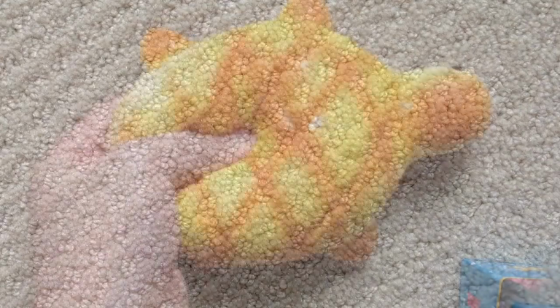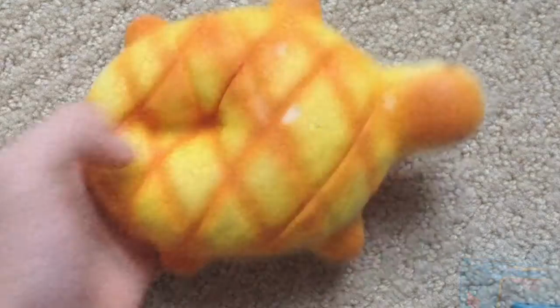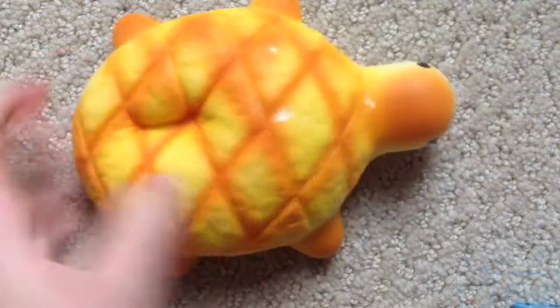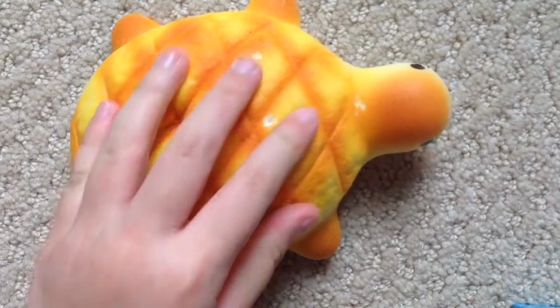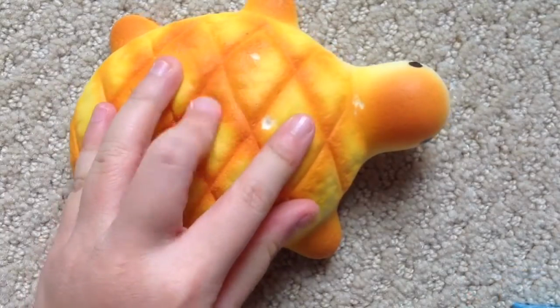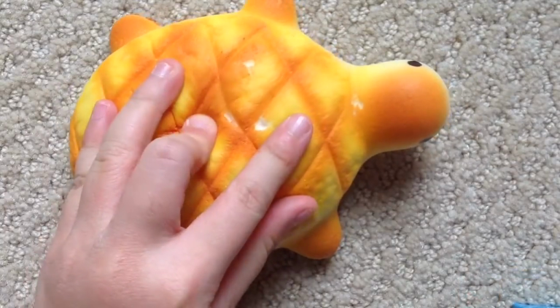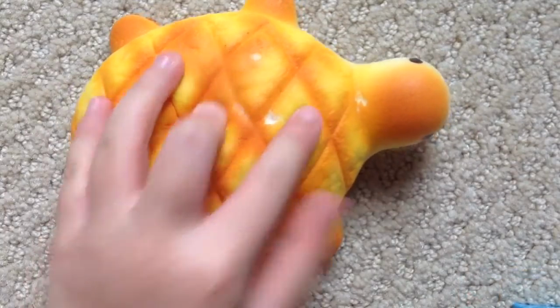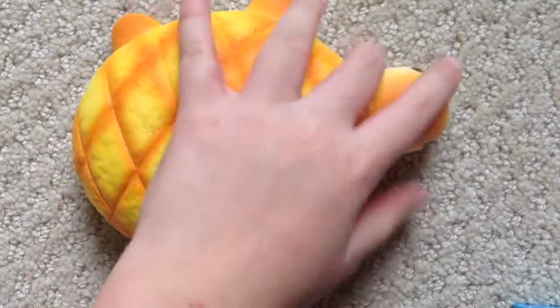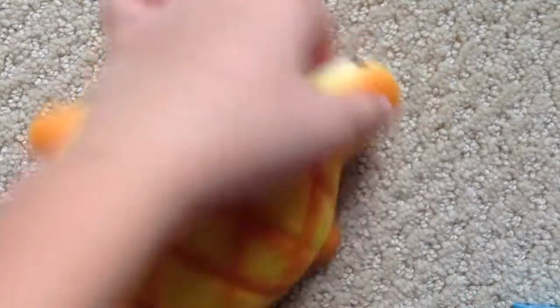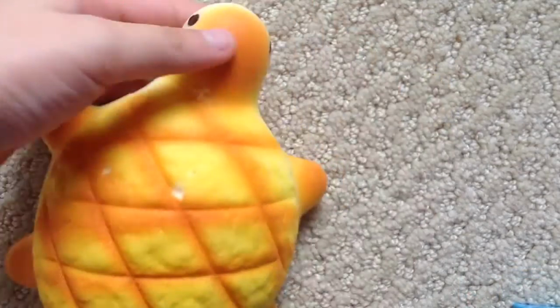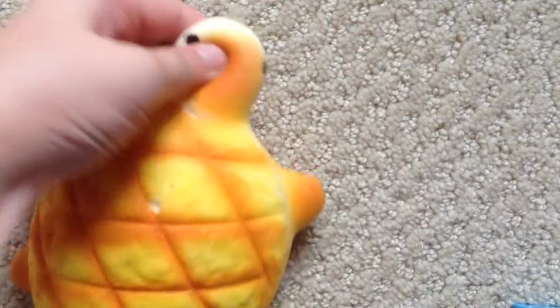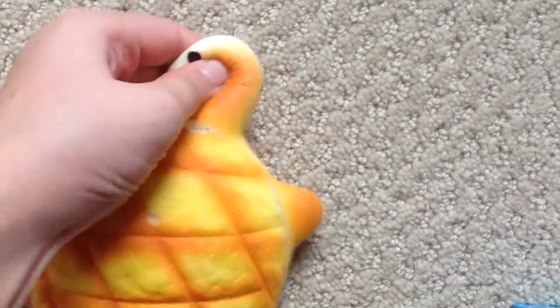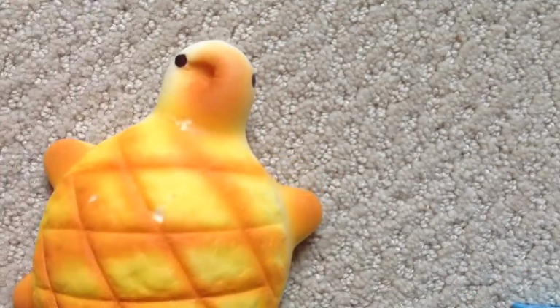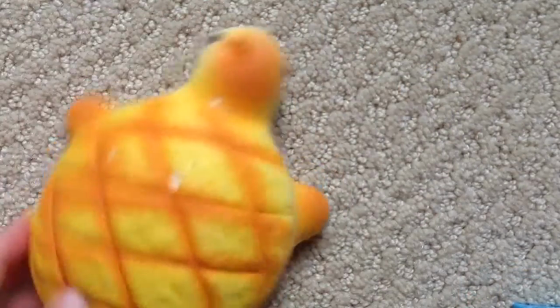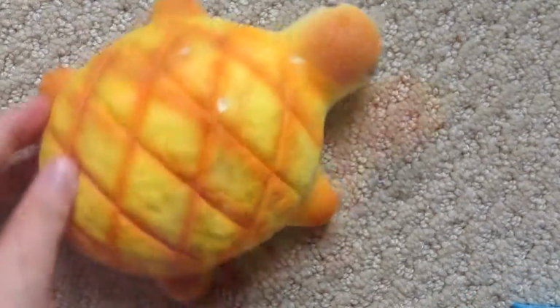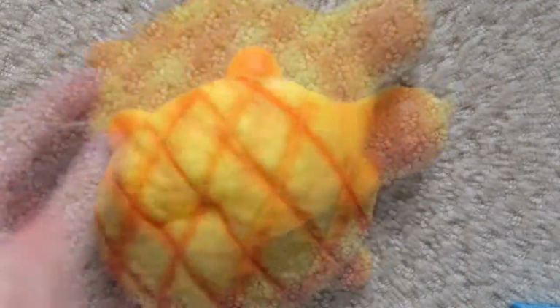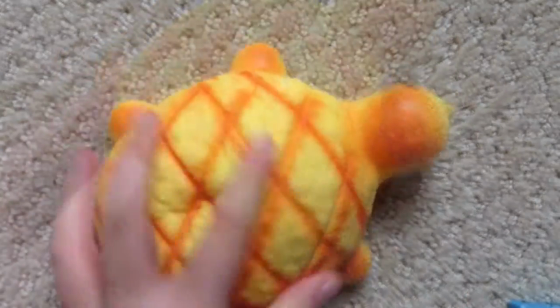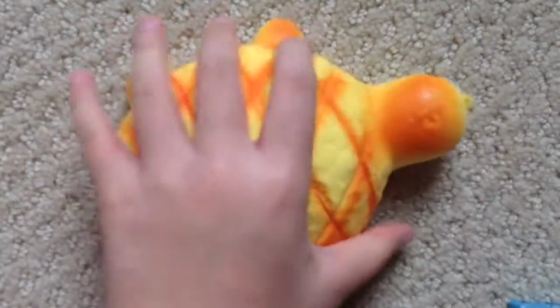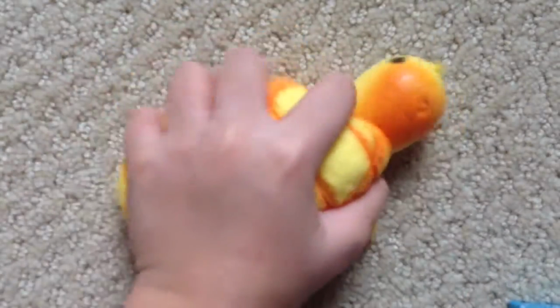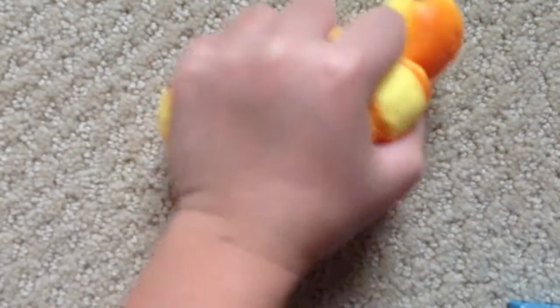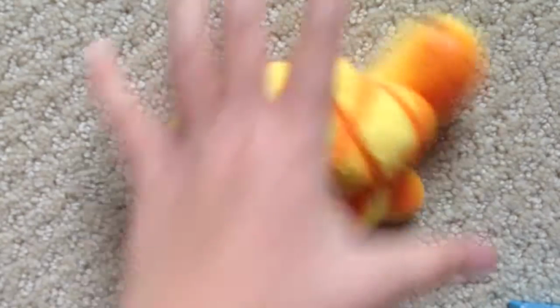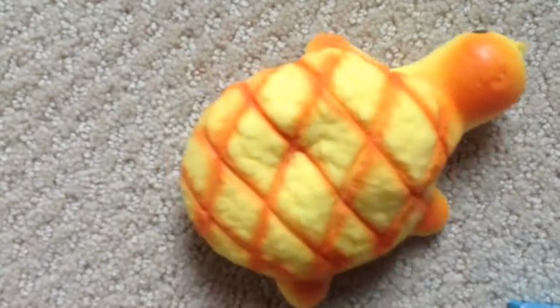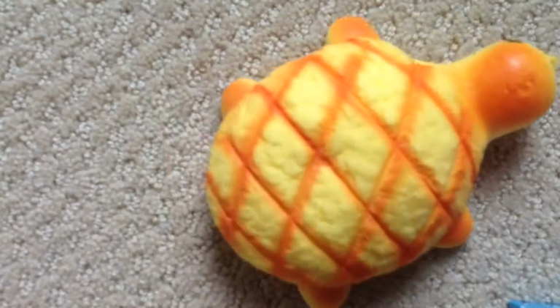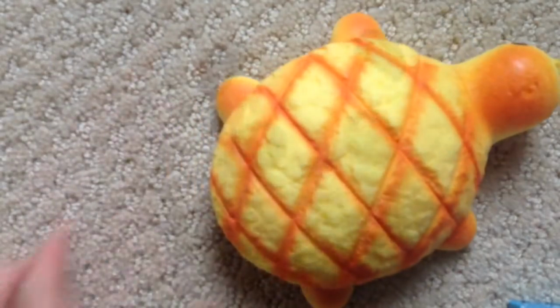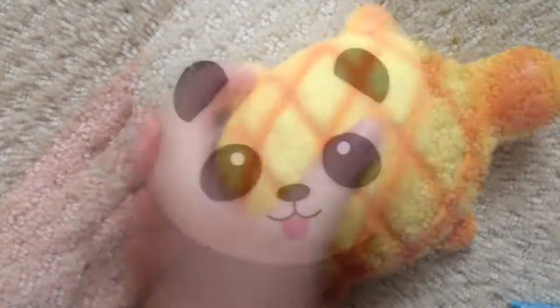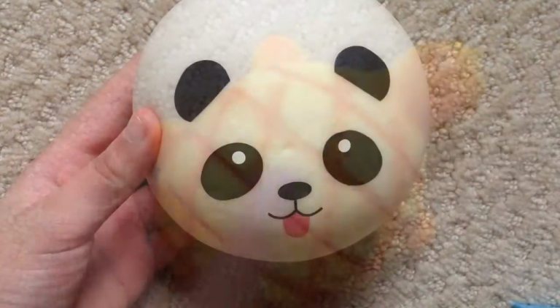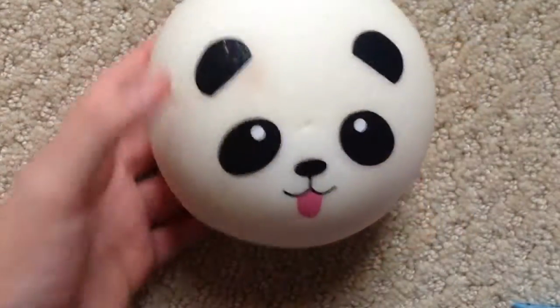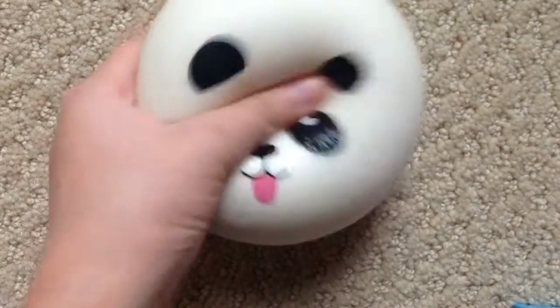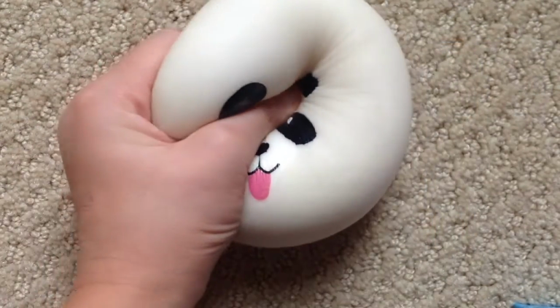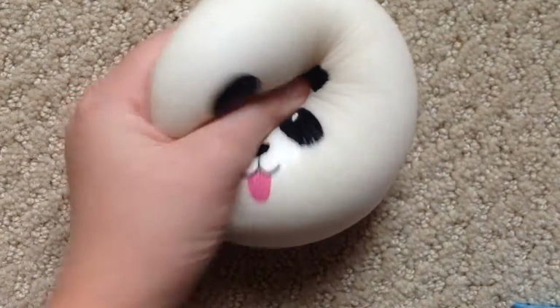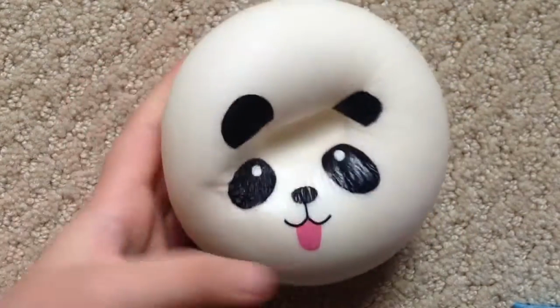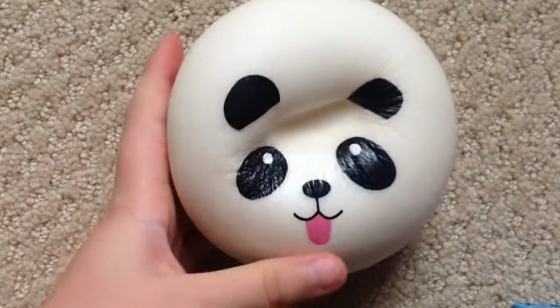So I have this really, really defected melon turtle bread, another melon turtle bread, jumbo melon turtle bread, jumbo panda bun, tongue sticking out.